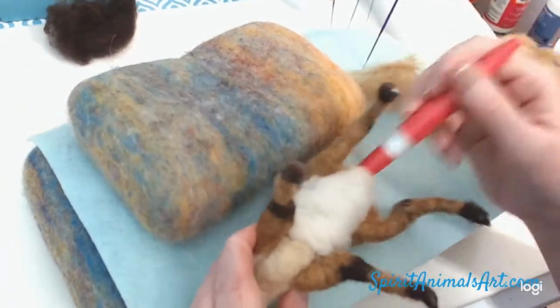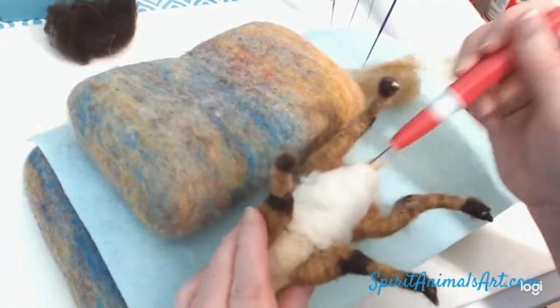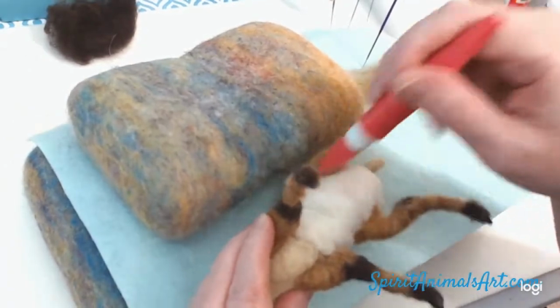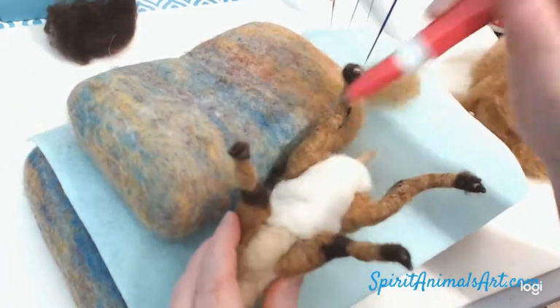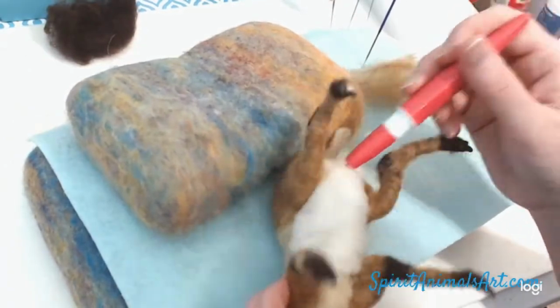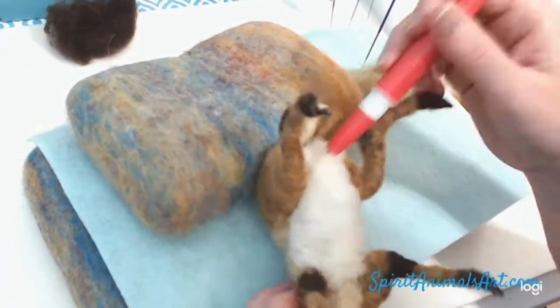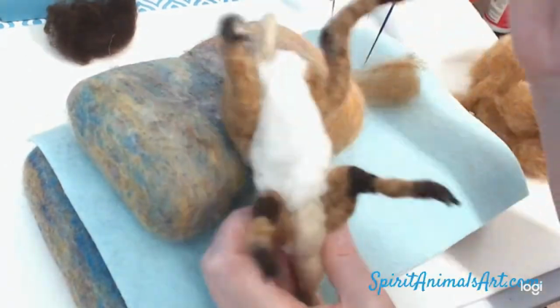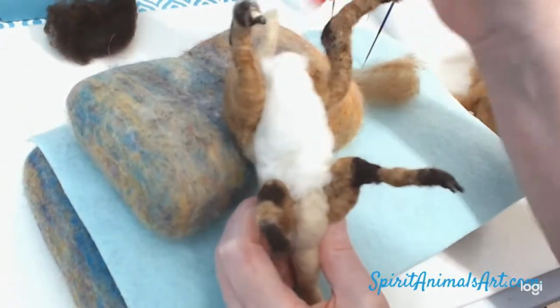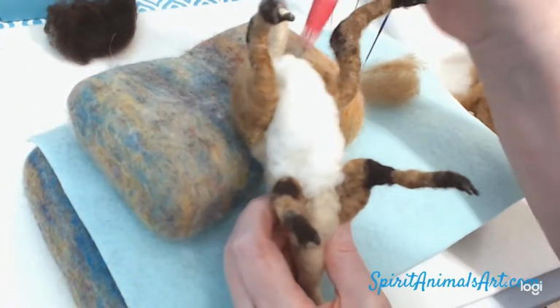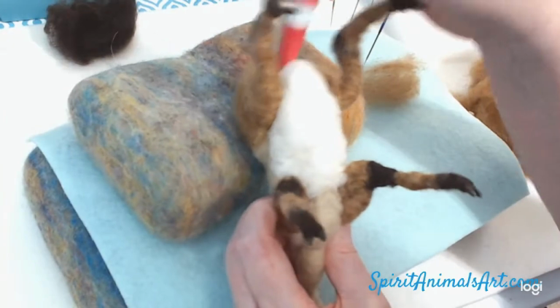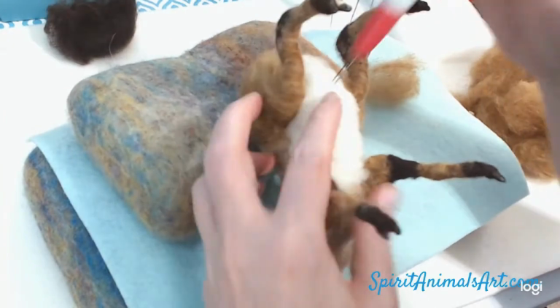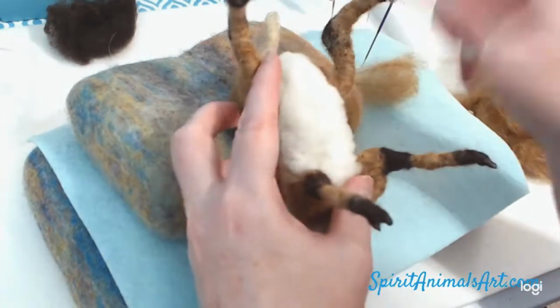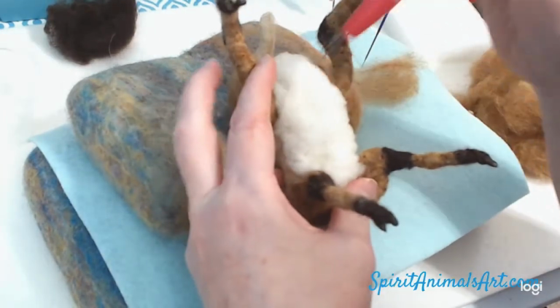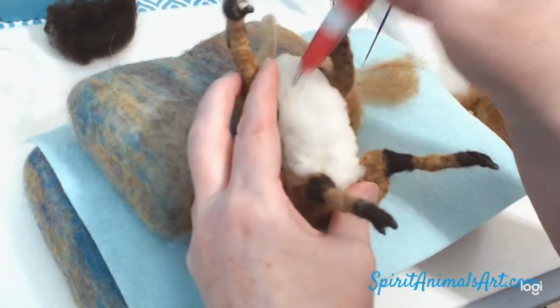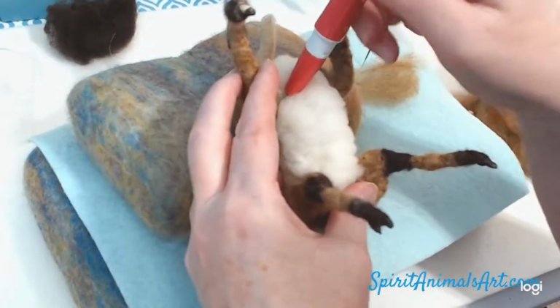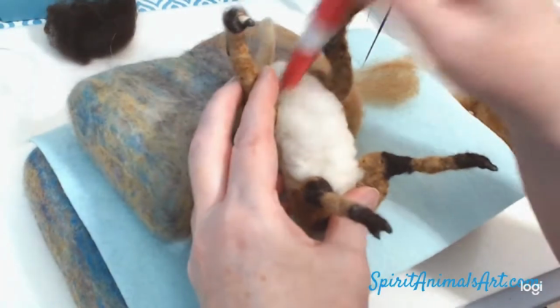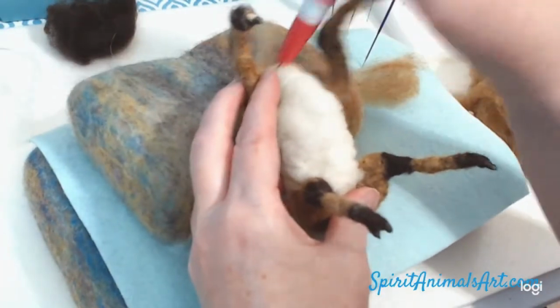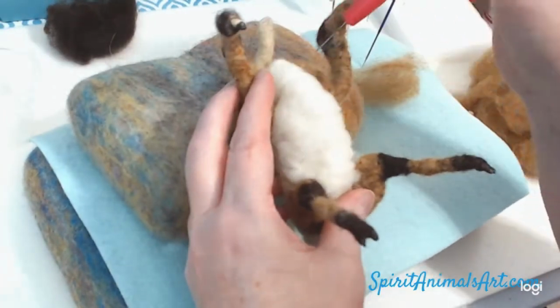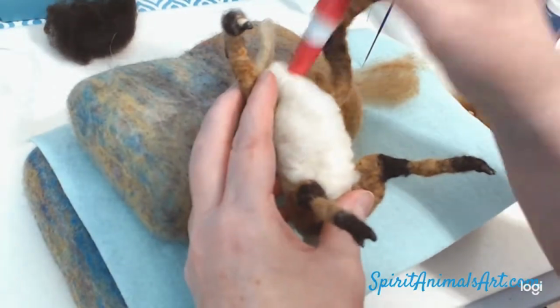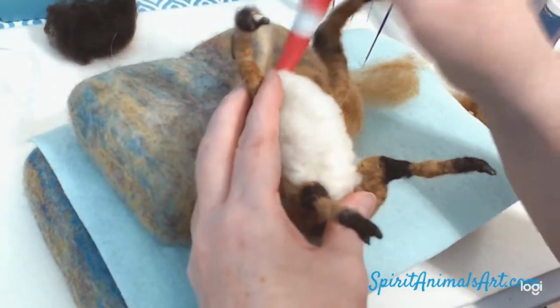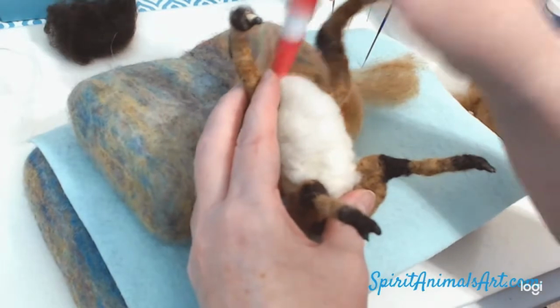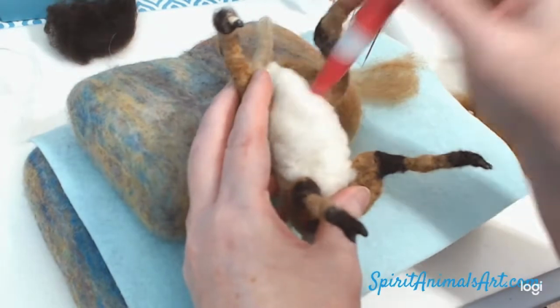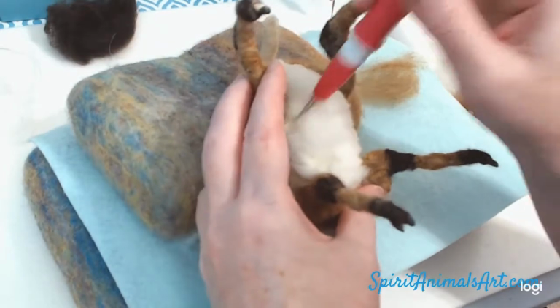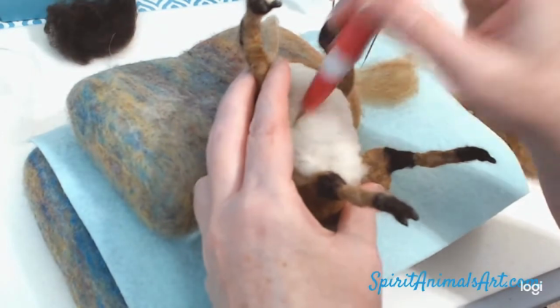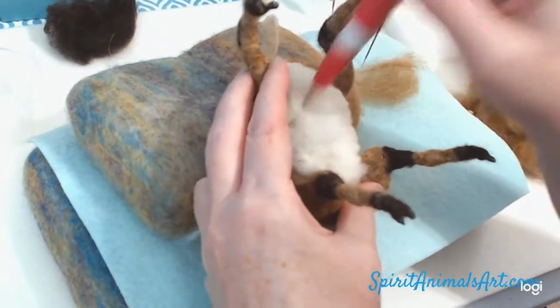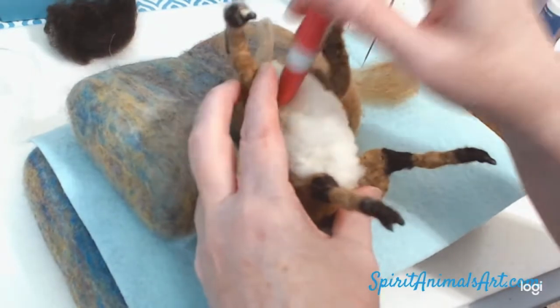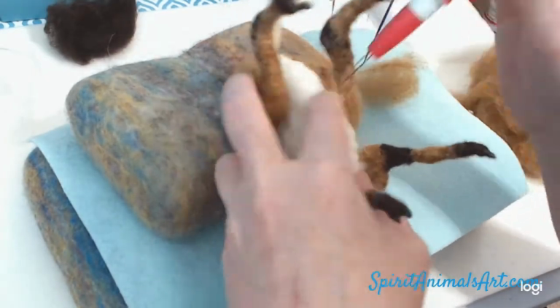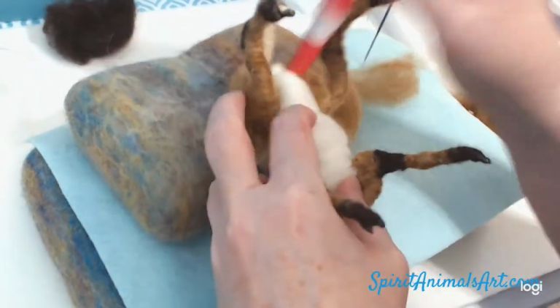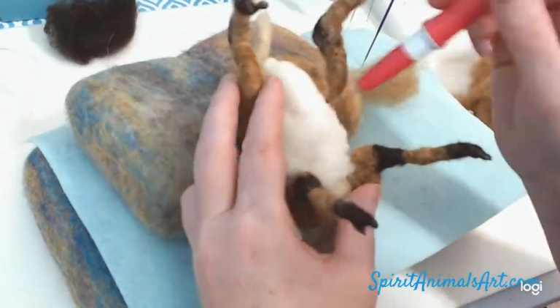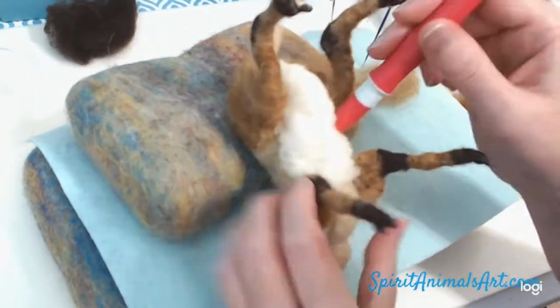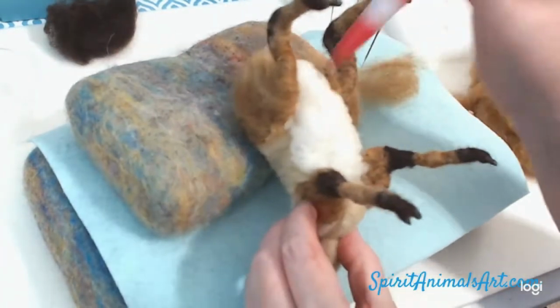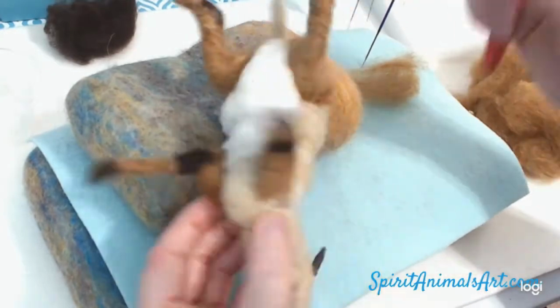My creatures don't tend to be really firmly felted — they're felted well, they're just not so firmly felted that they don't move. I like just a little bit of squishiness.